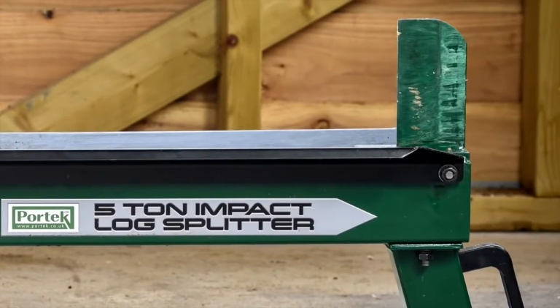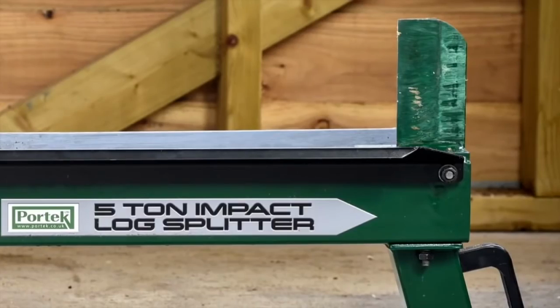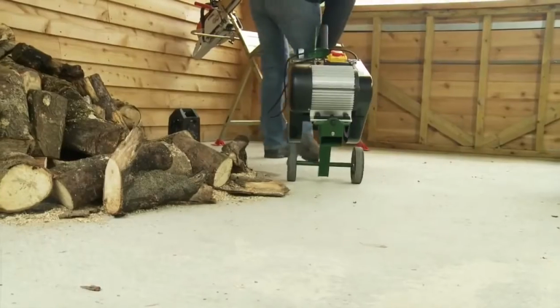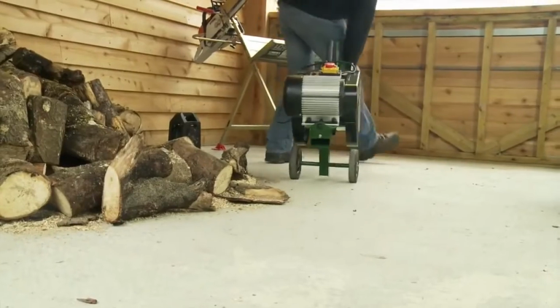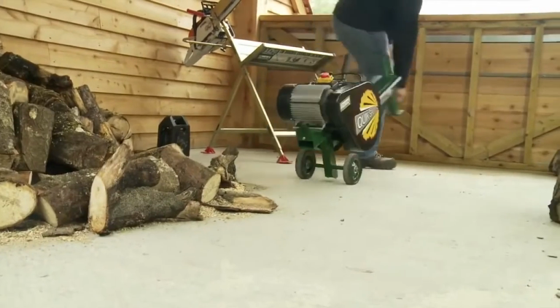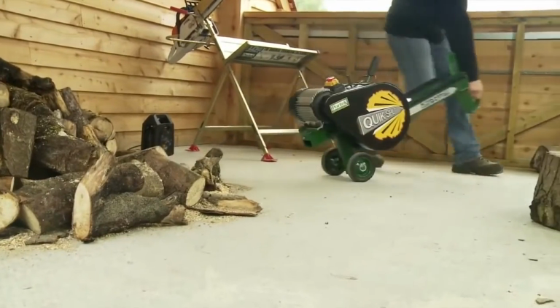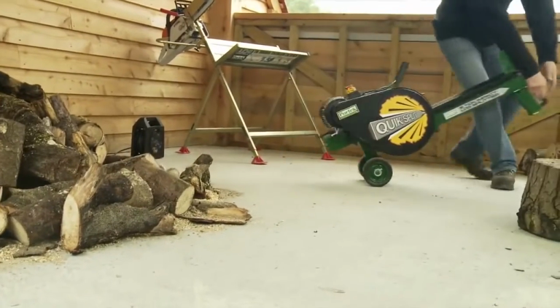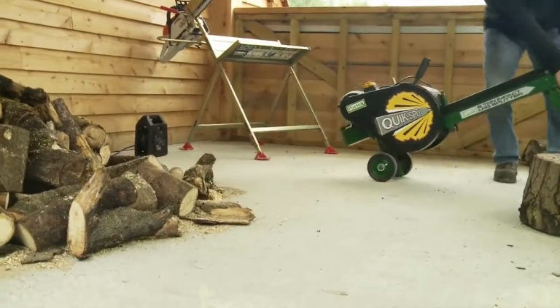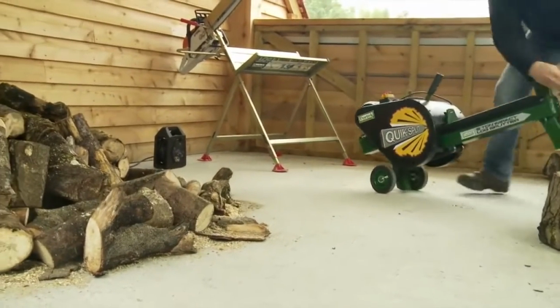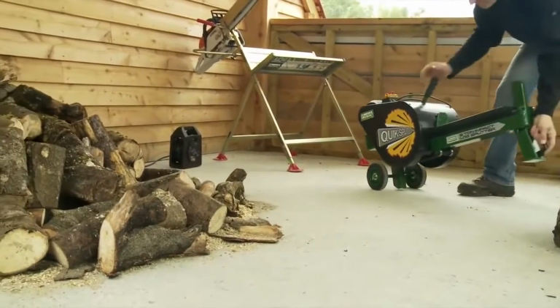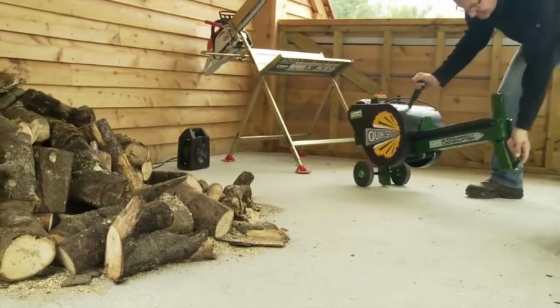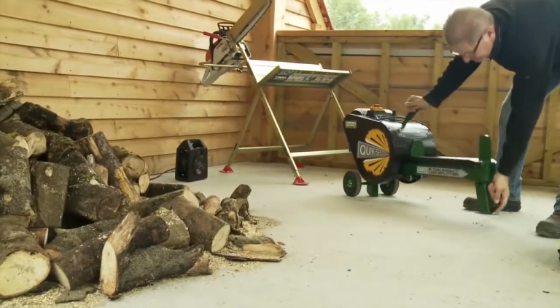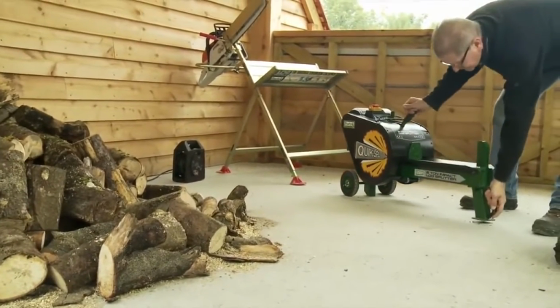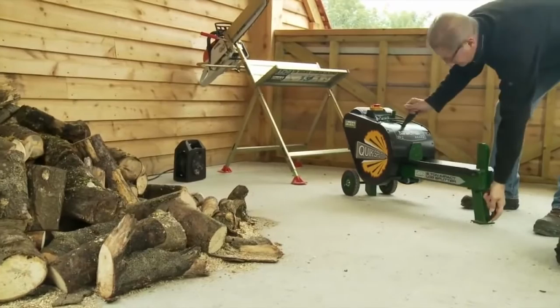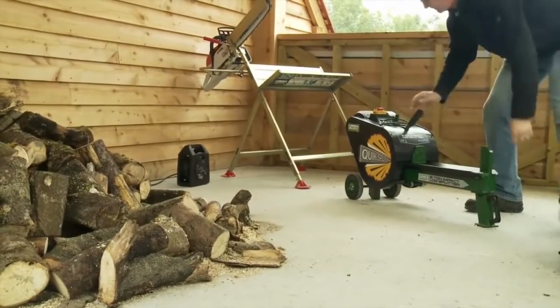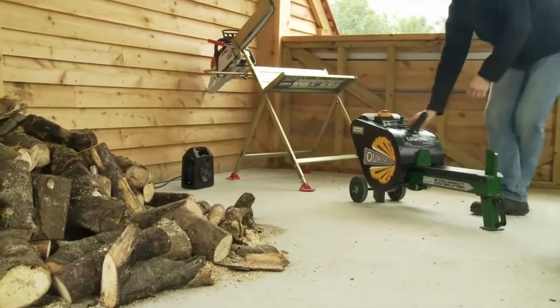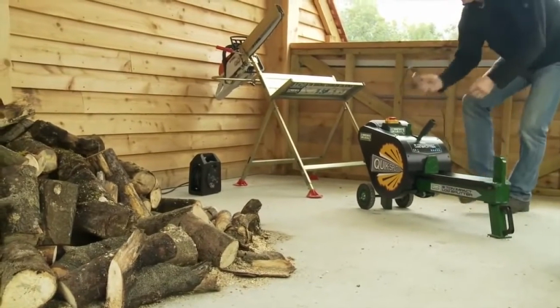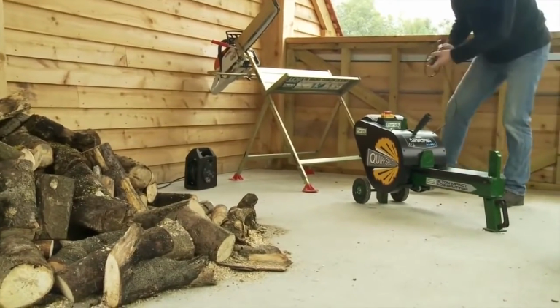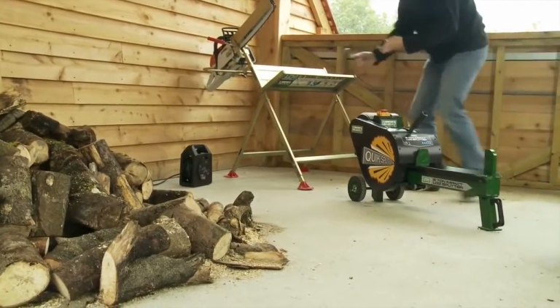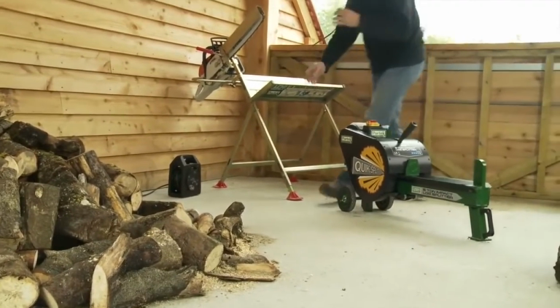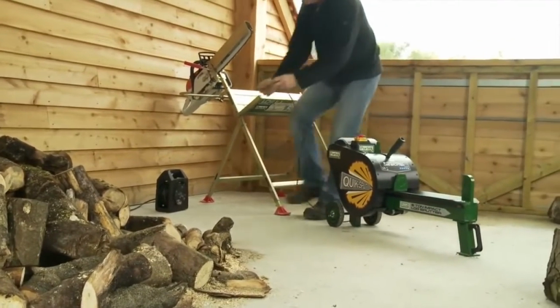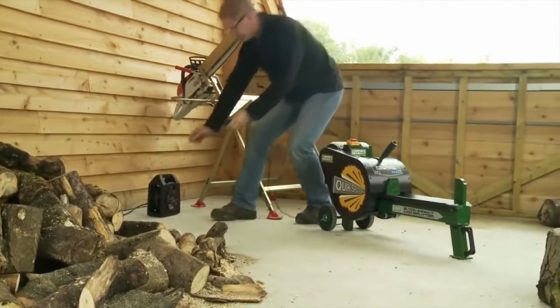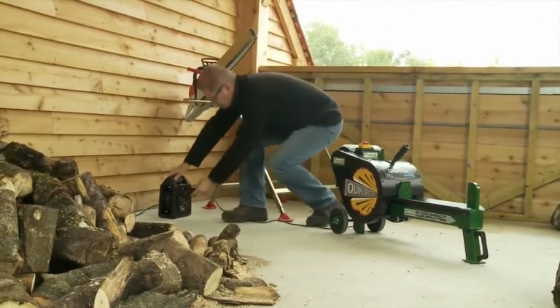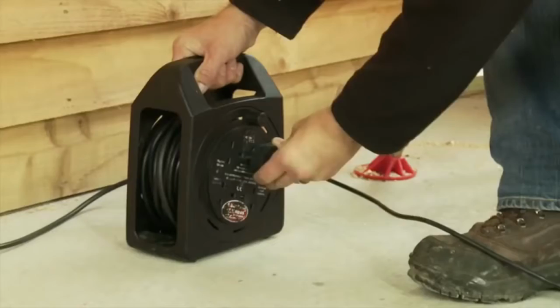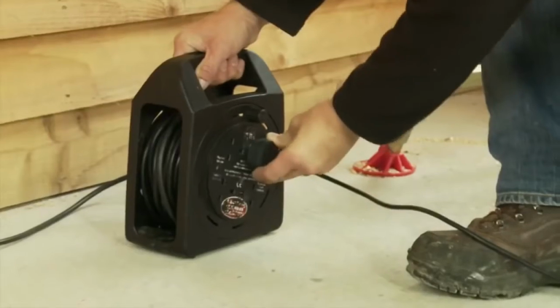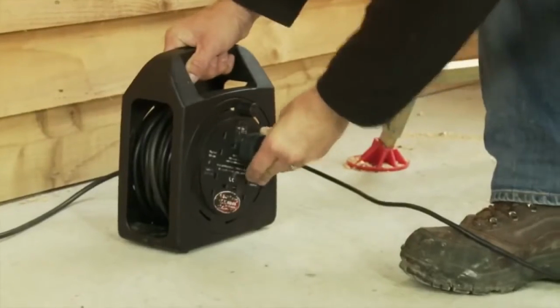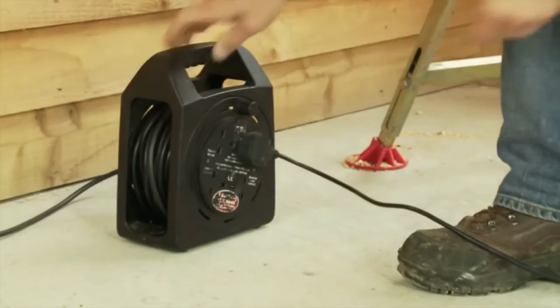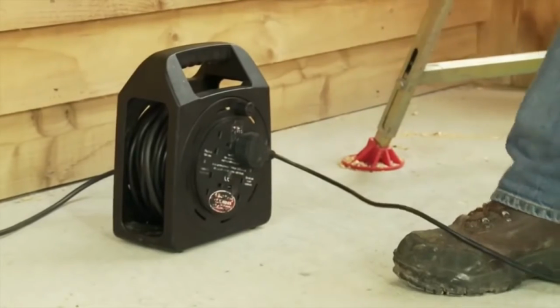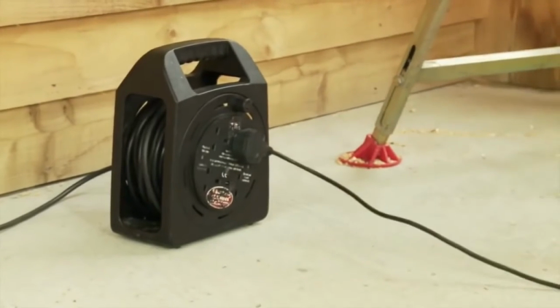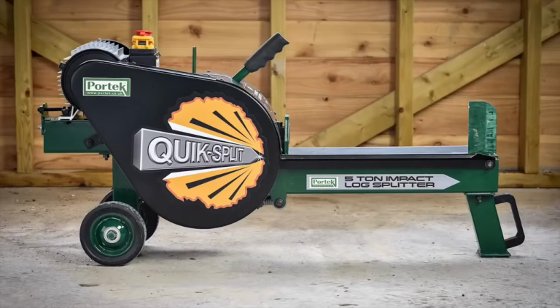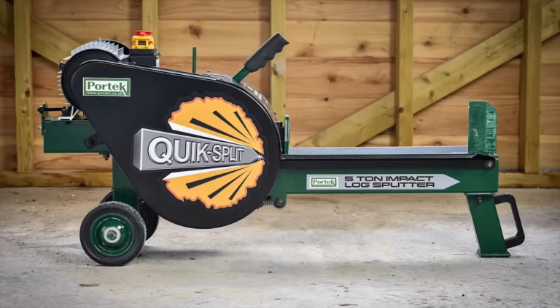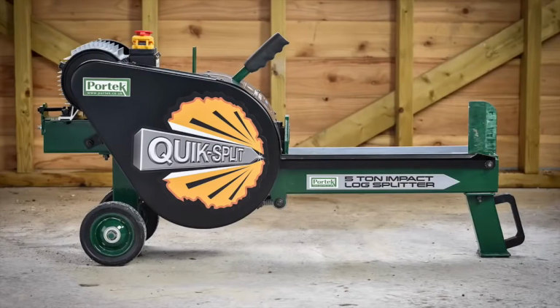With the convenient handle and strong chassis and wheels, the QuickSplit can easily be positioned on any flat ground ready to start work. Plug into any household mains socket and you're set to go.